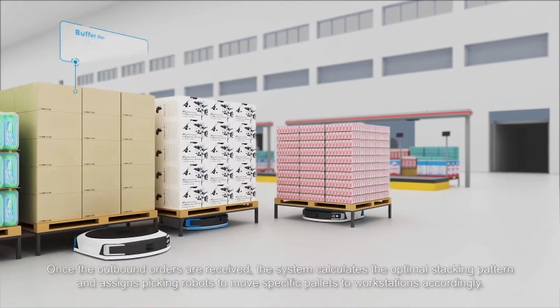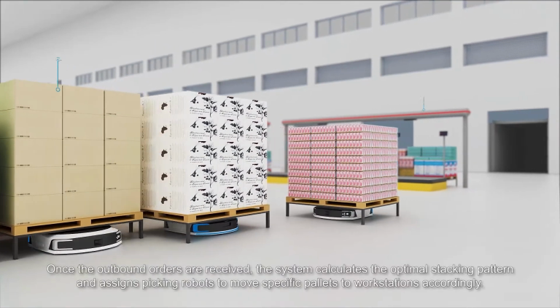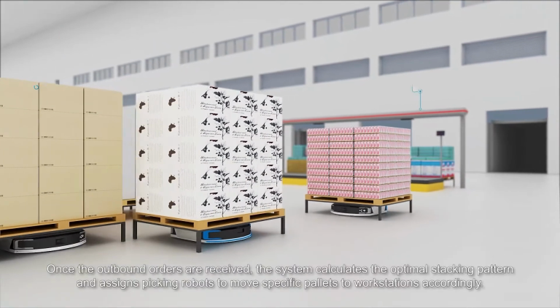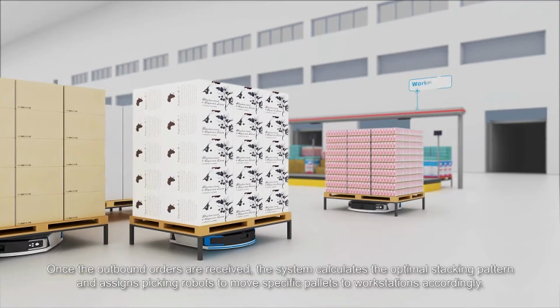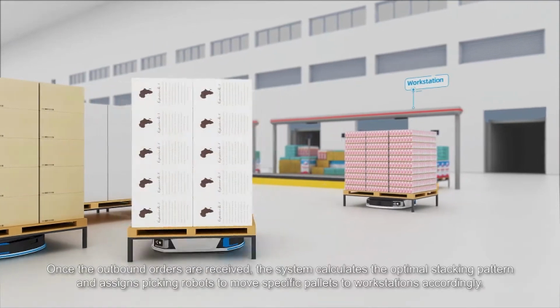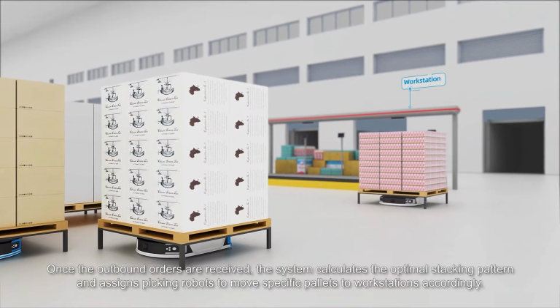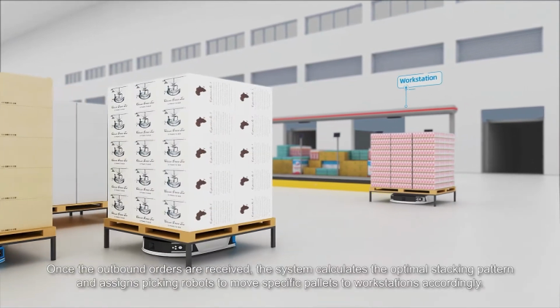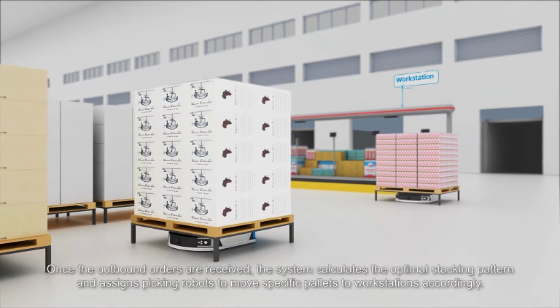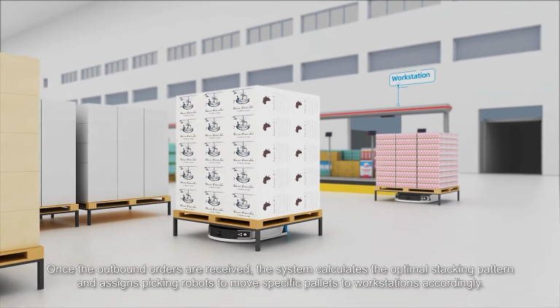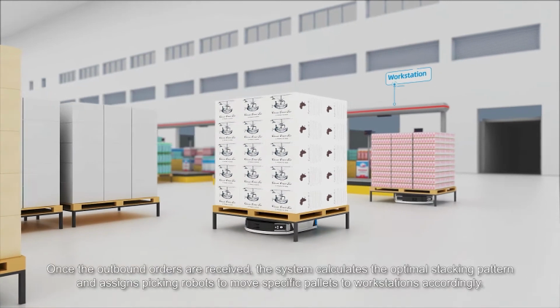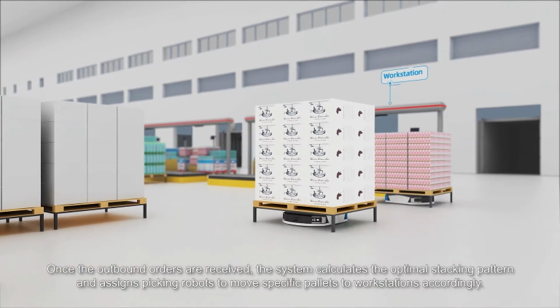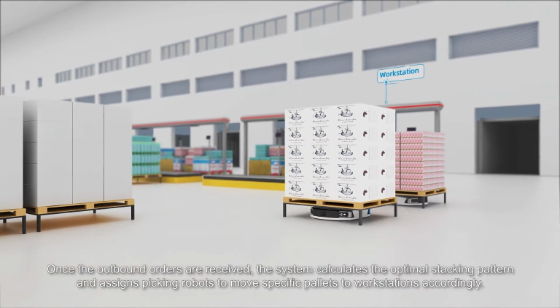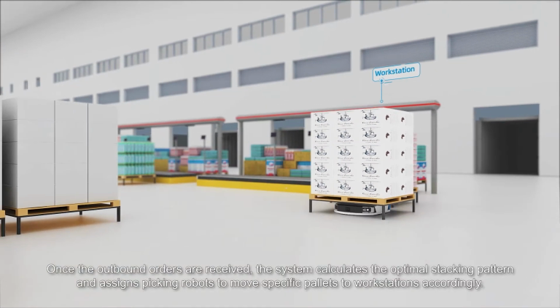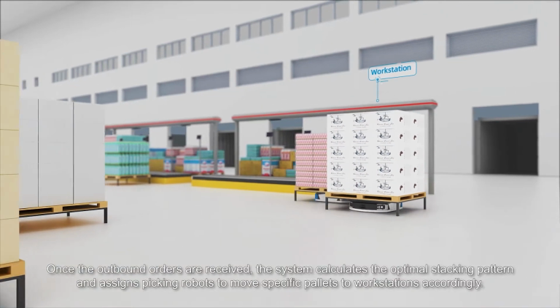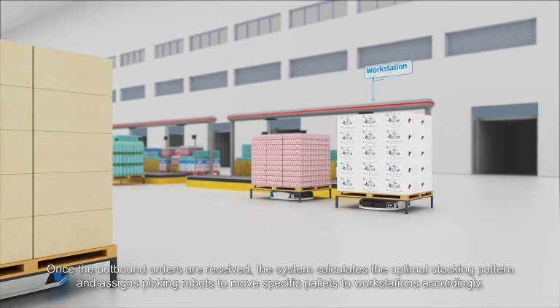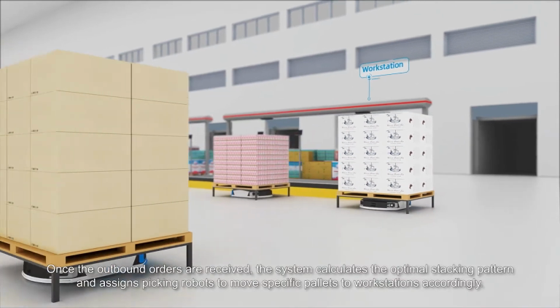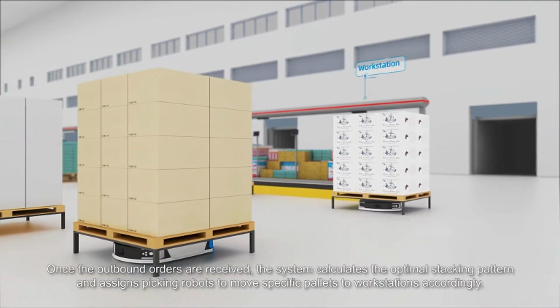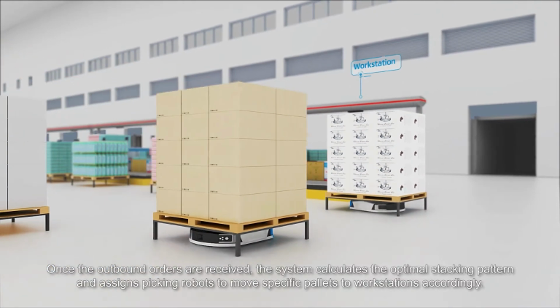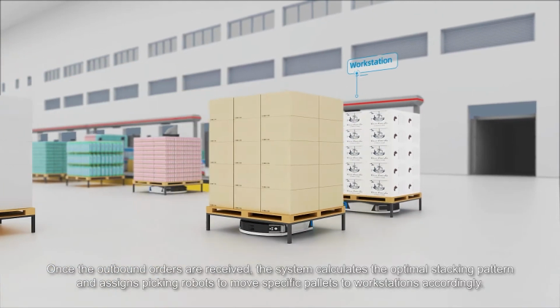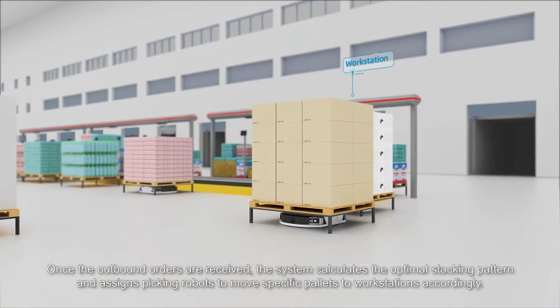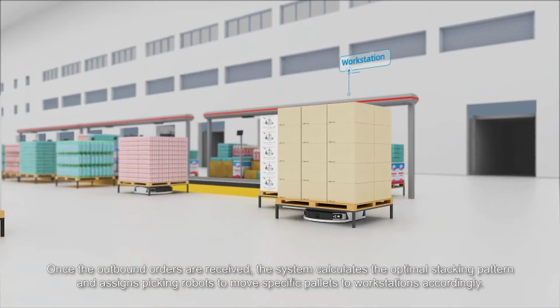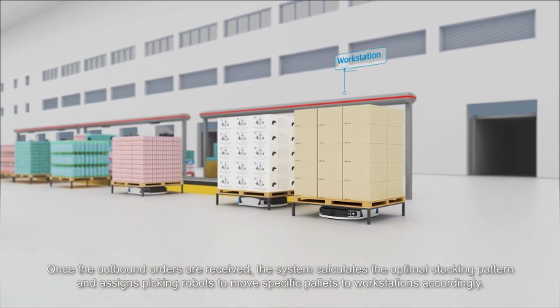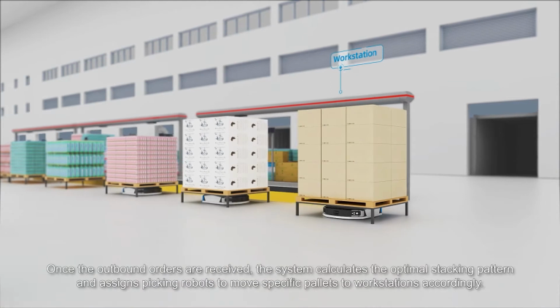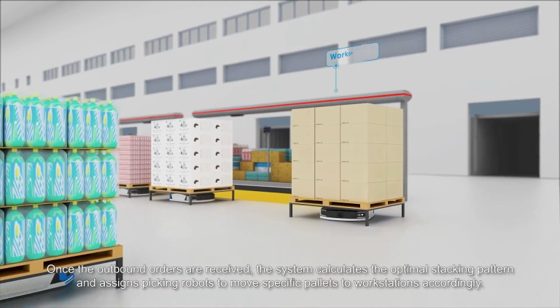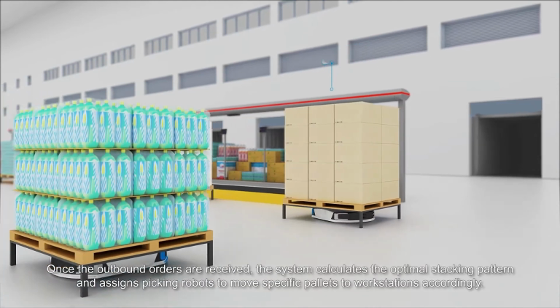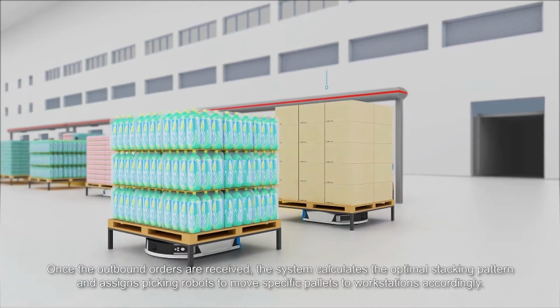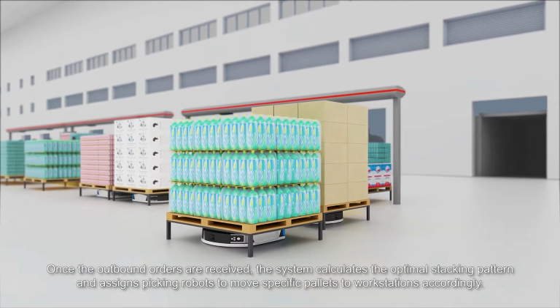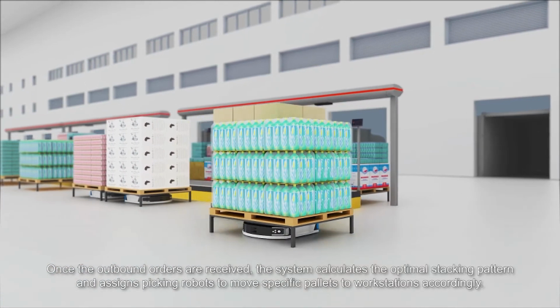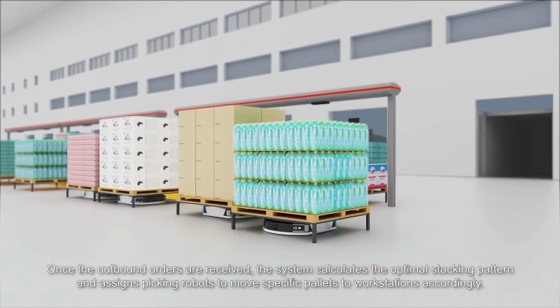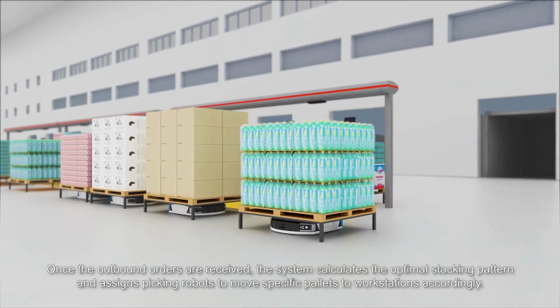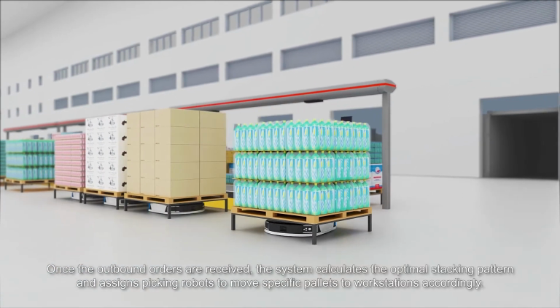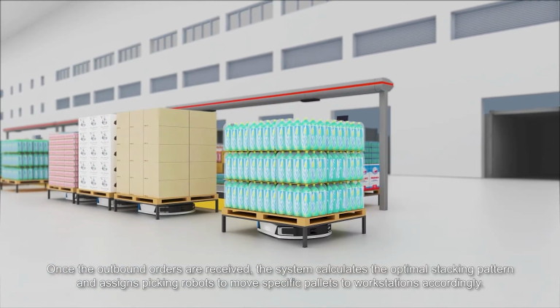Once the outbound orders are received, the system calculates the optimal stacking pattern and assigns picking robots to move specific pallets to workstations accordingly.